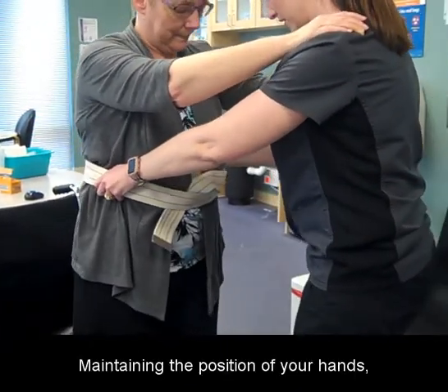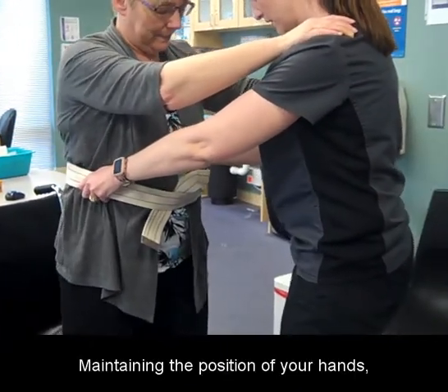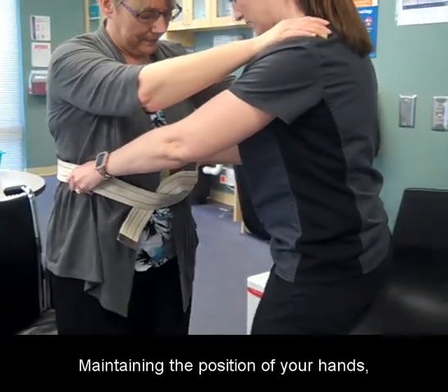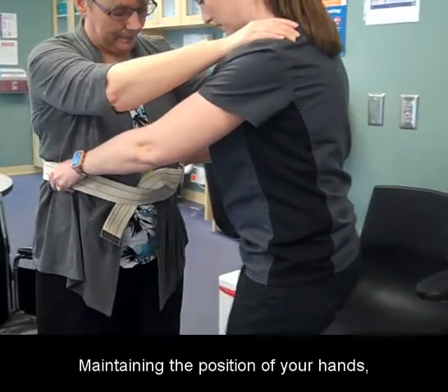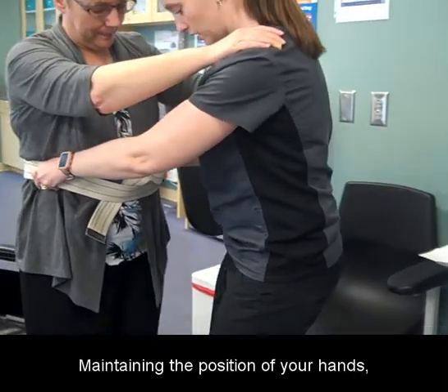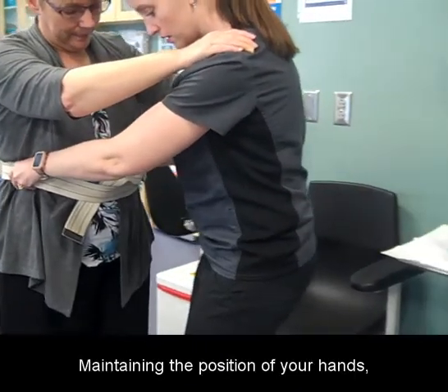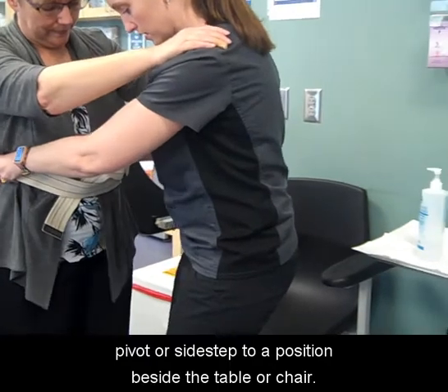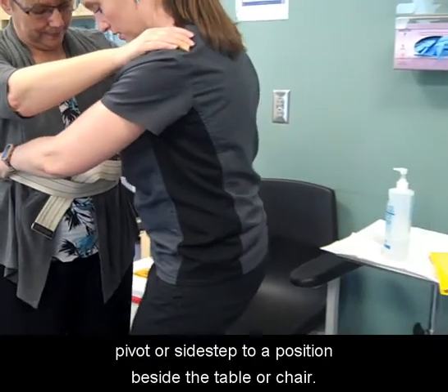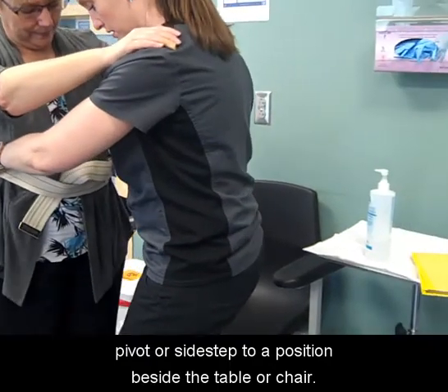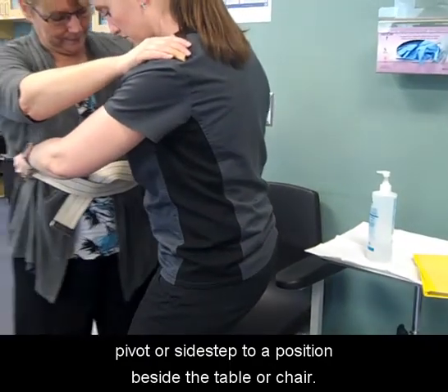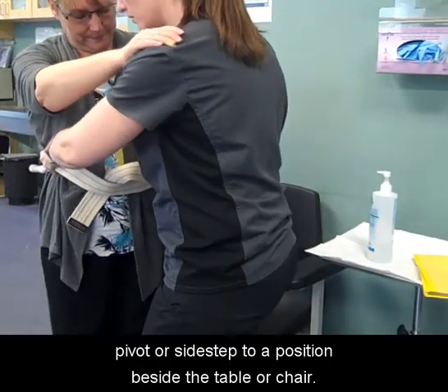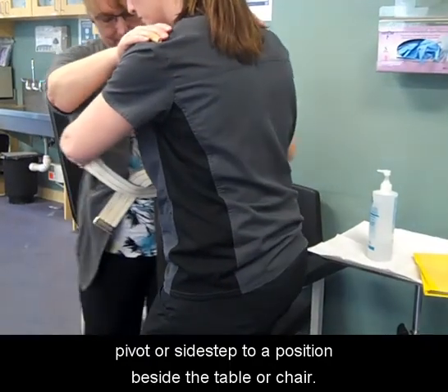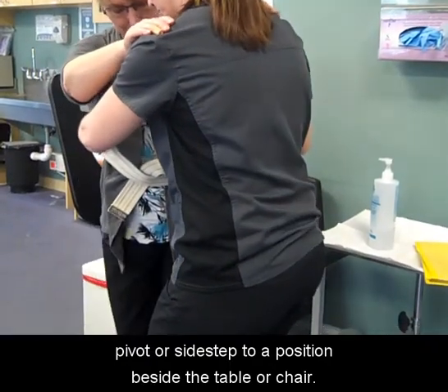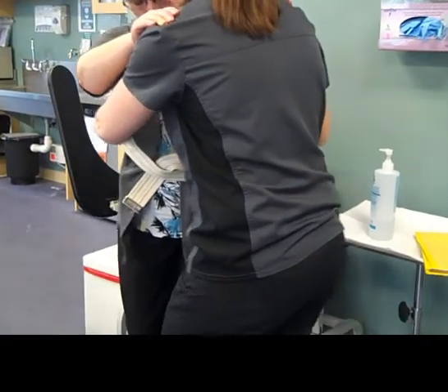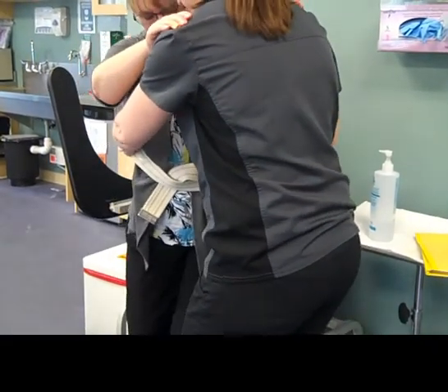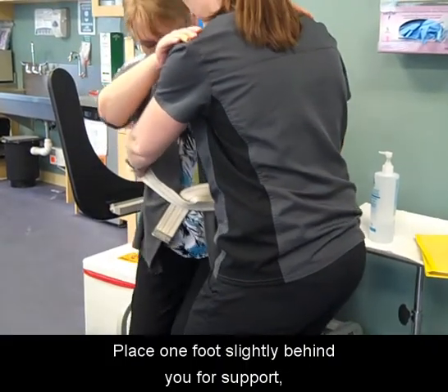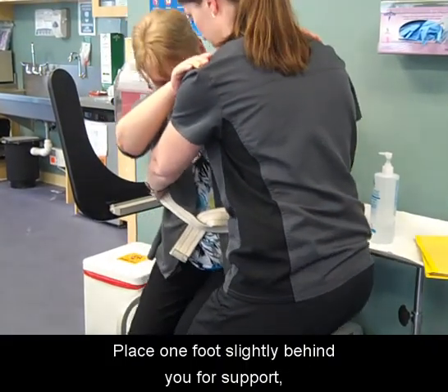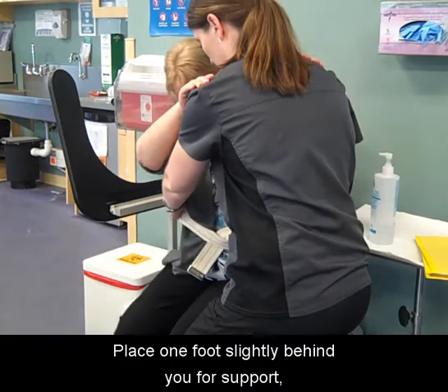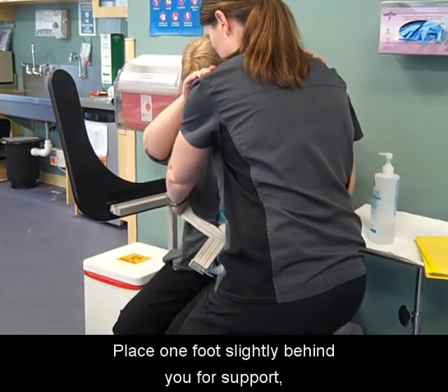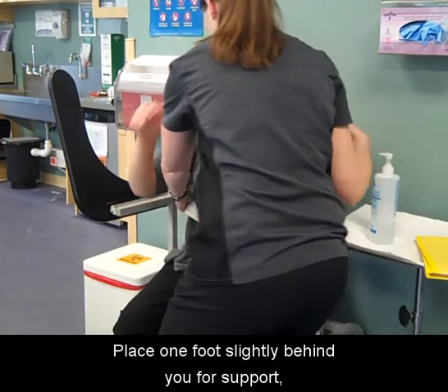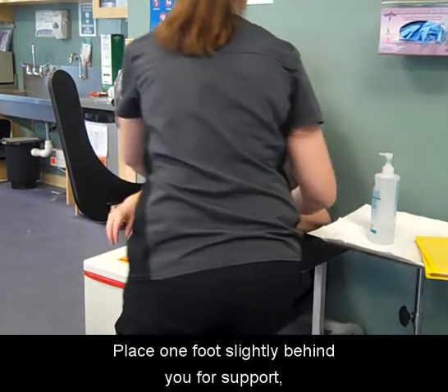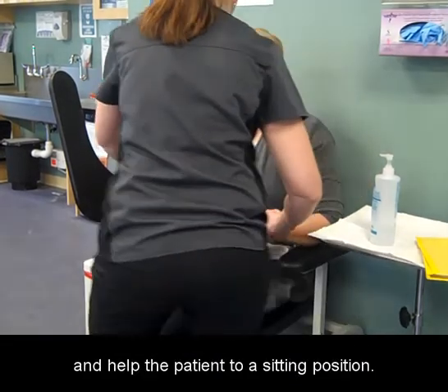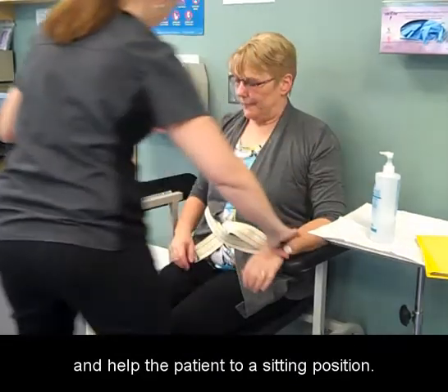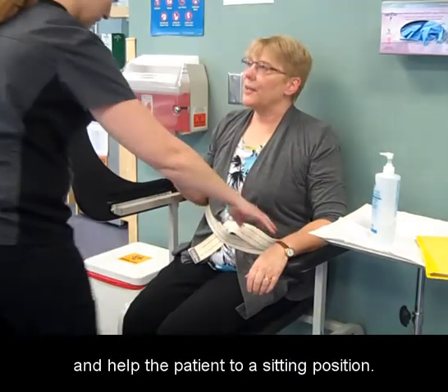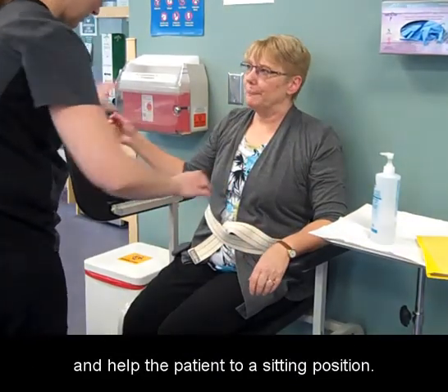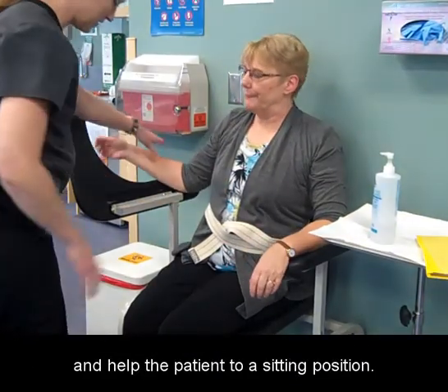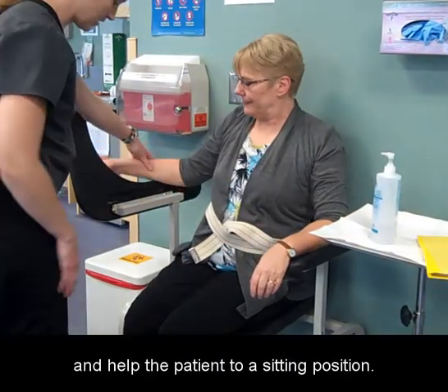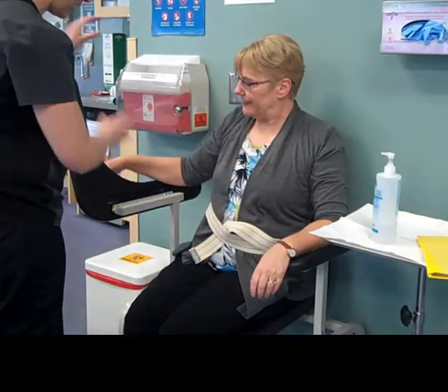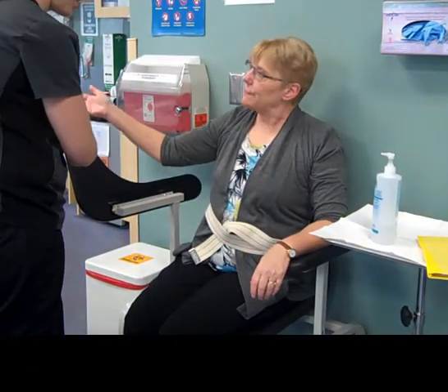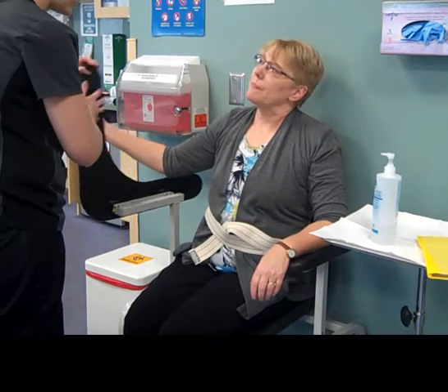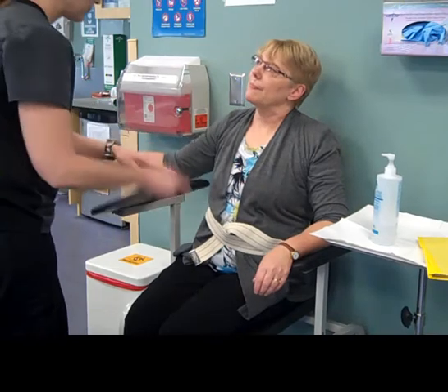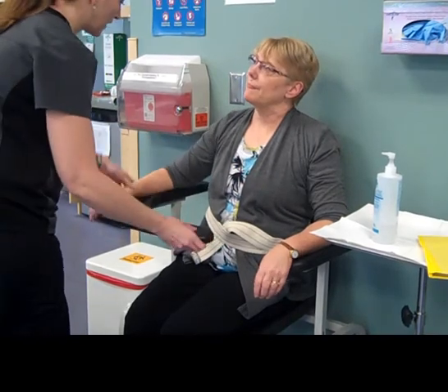Maintaining the position of your hands, pivot or side step to a position beside the table or chair. Place one foot slightly behind you for support and help the patient to a sitting position.